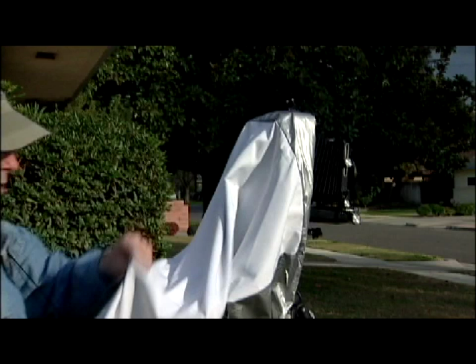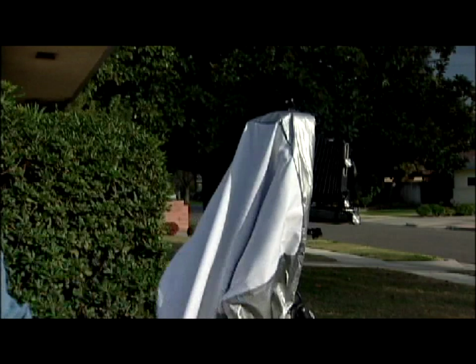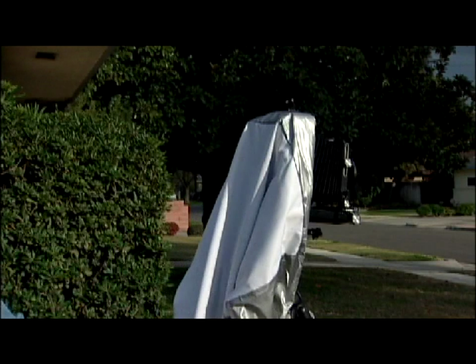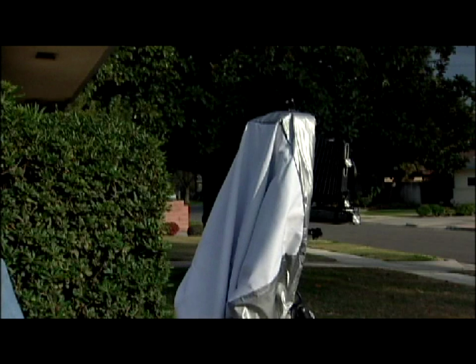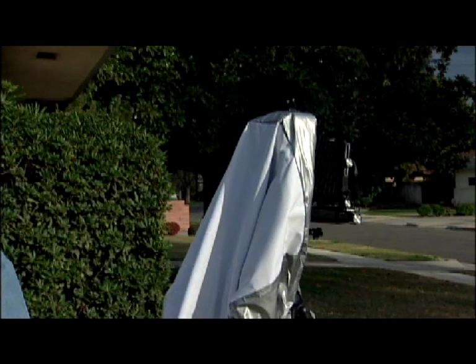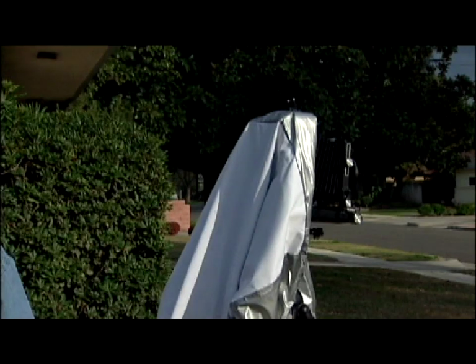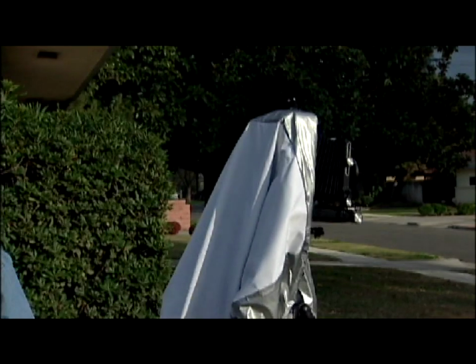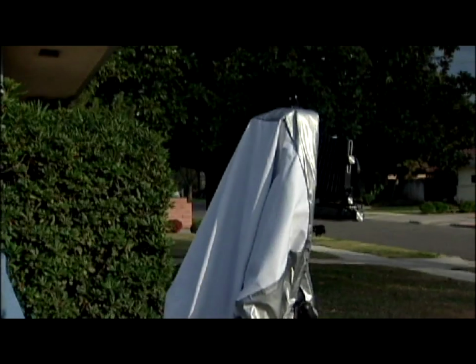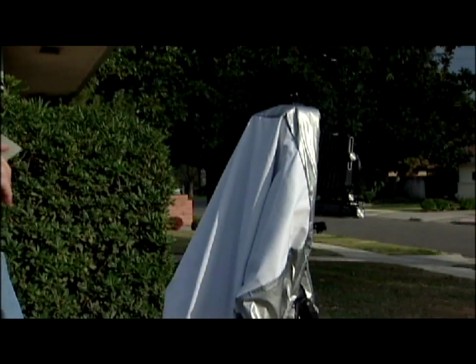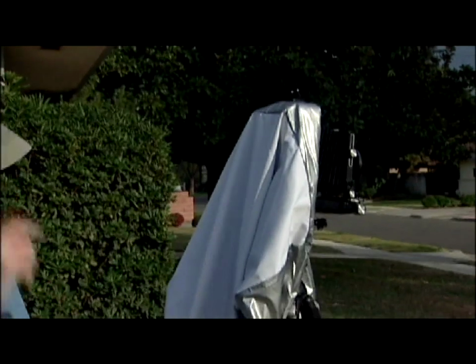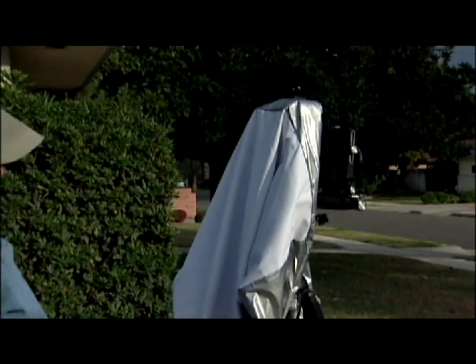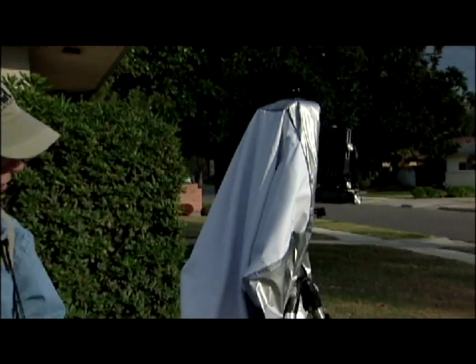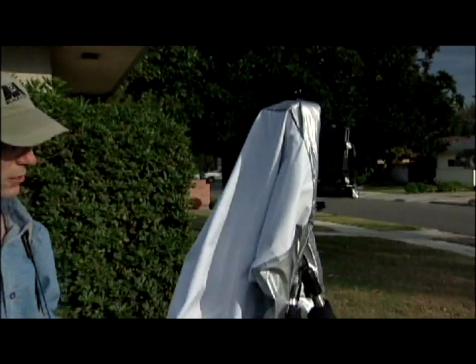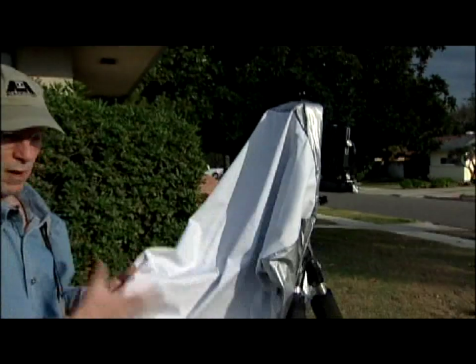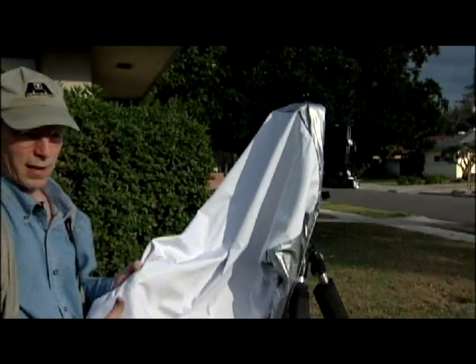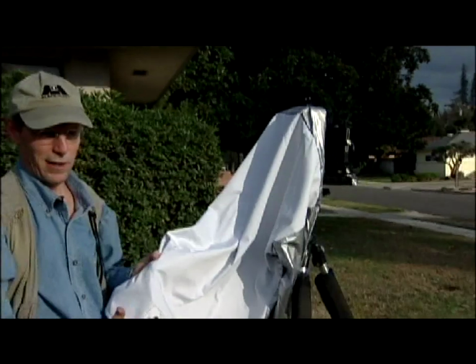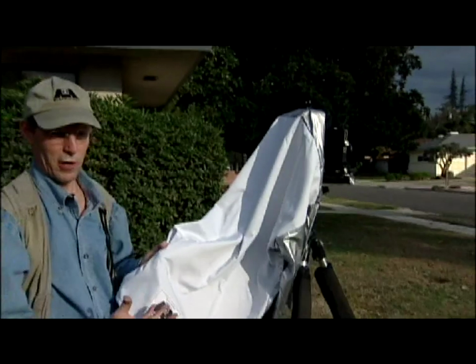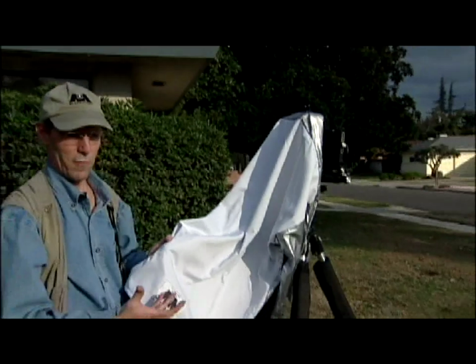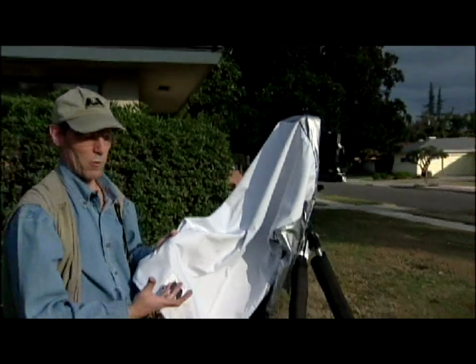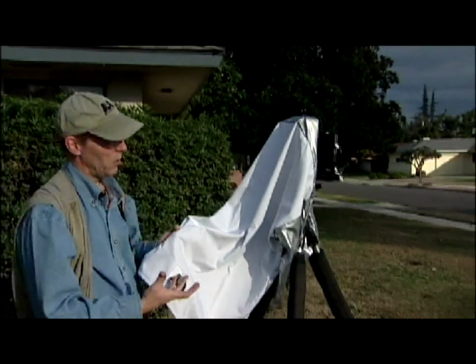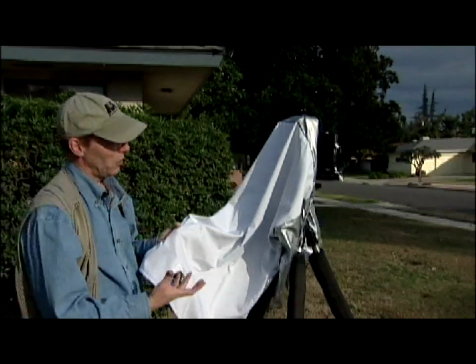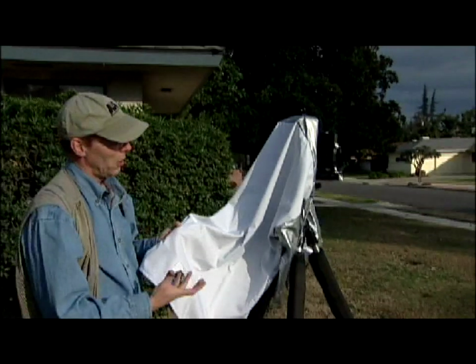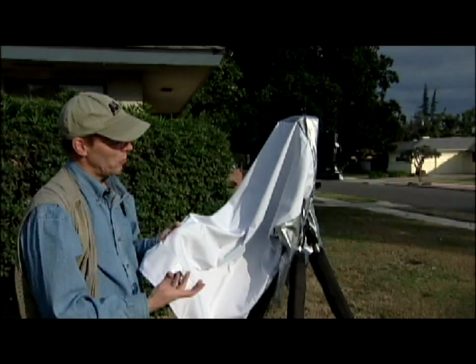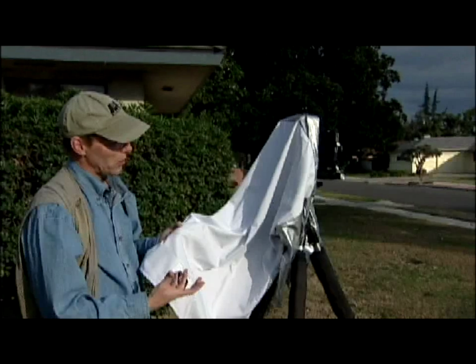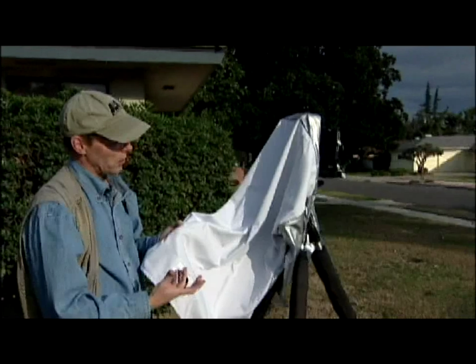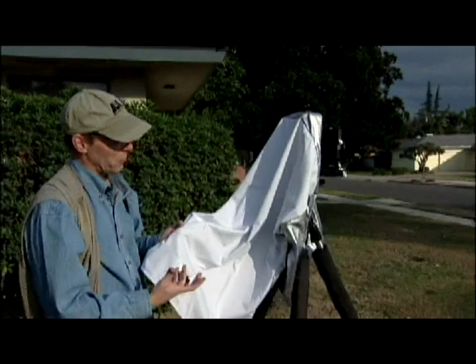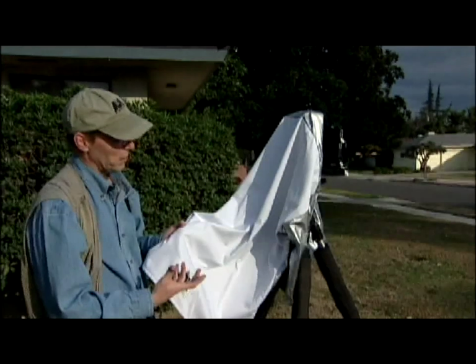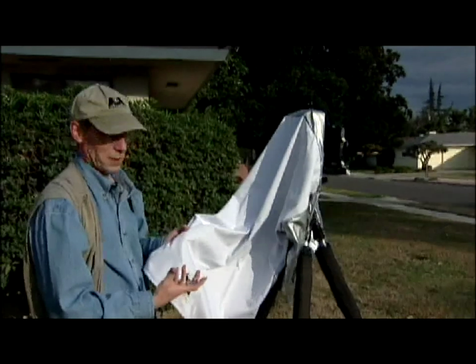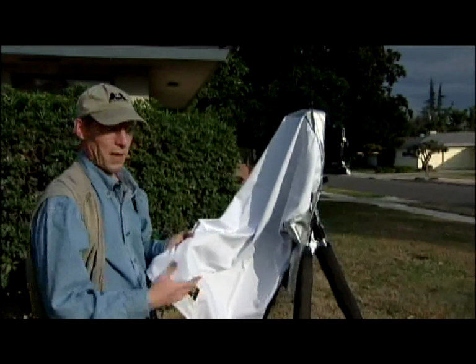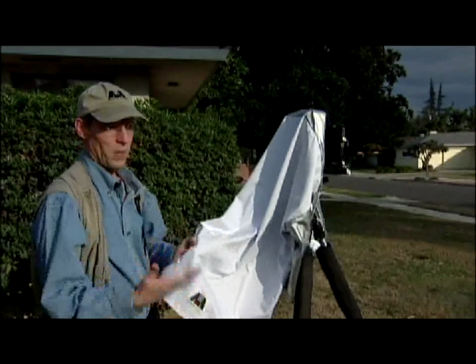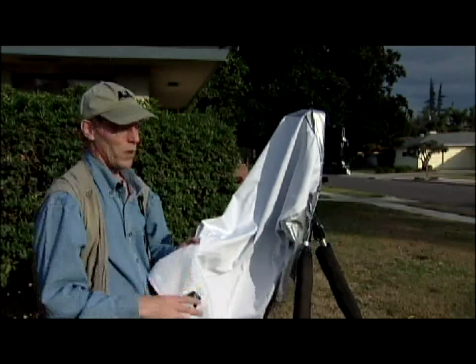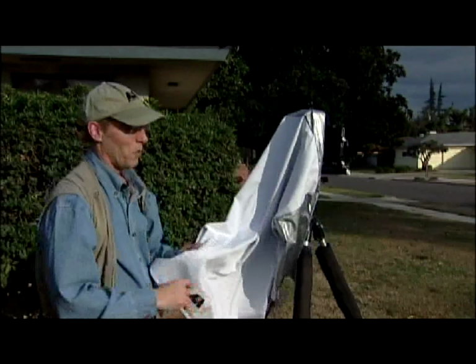The other nice feature about the black jacket sleeves, in addition to maintaining the darkened environment when you're doing your critical focusing, is keeping the wind at bay.